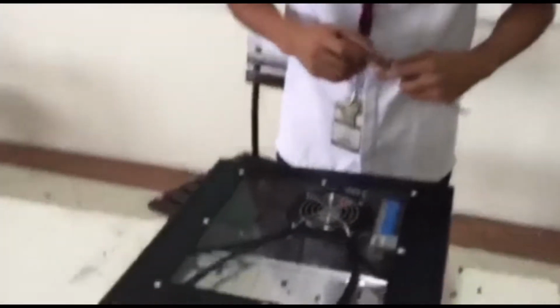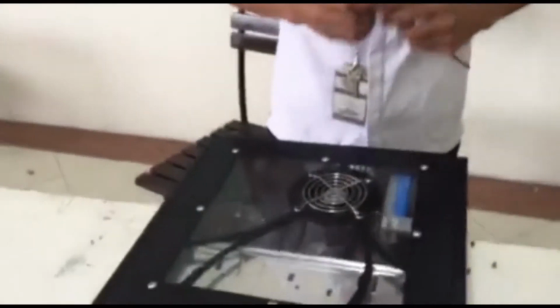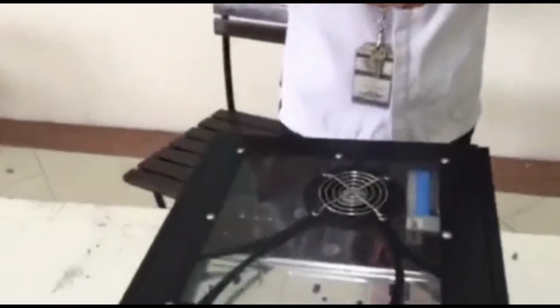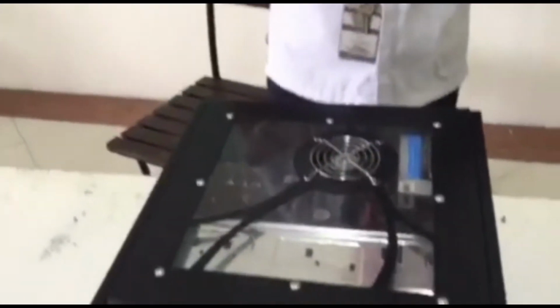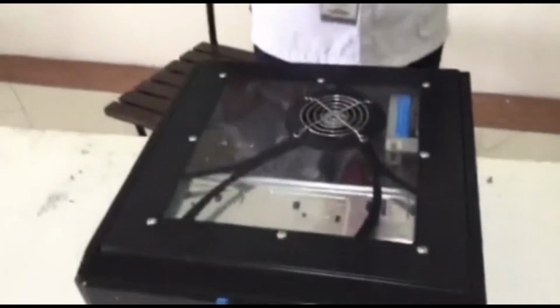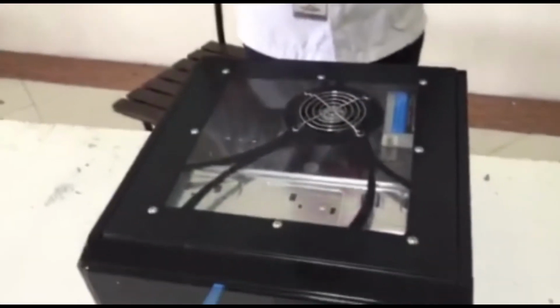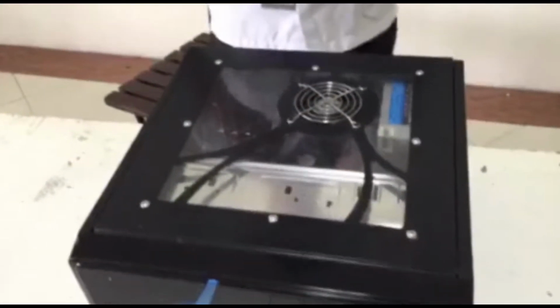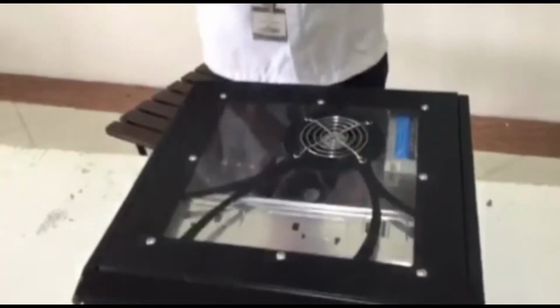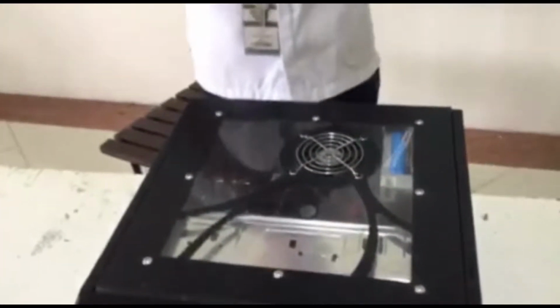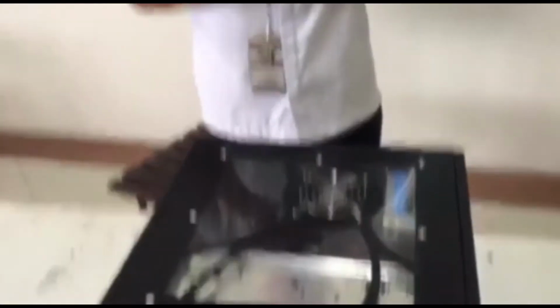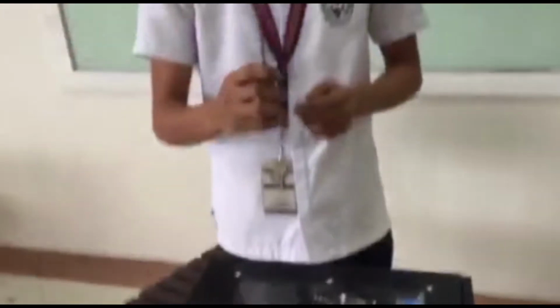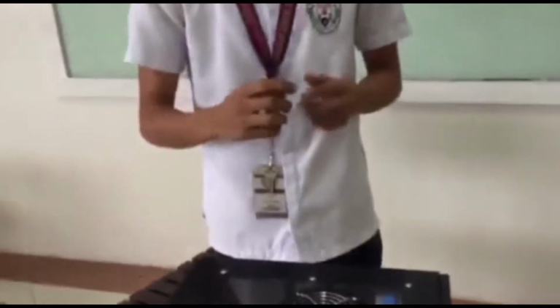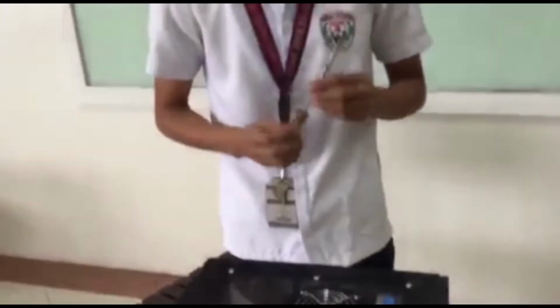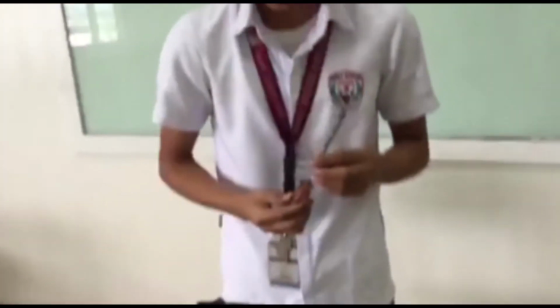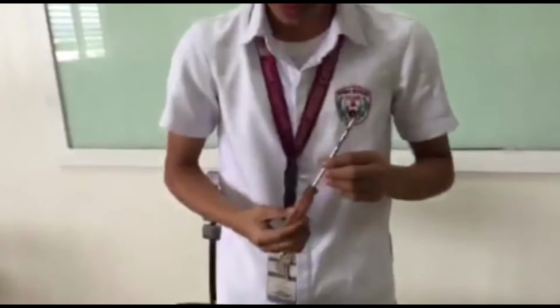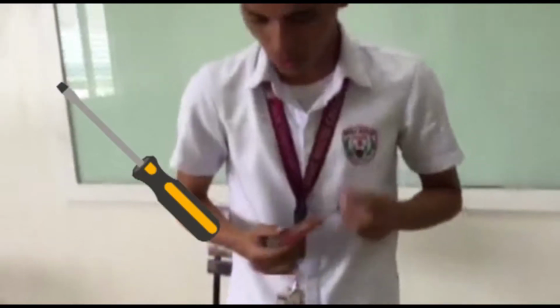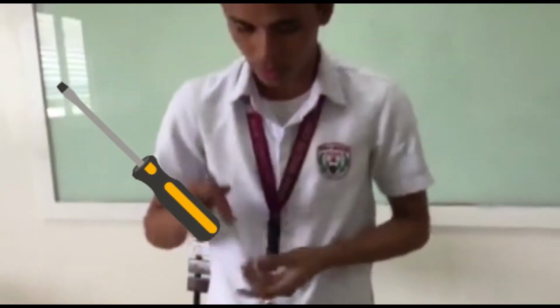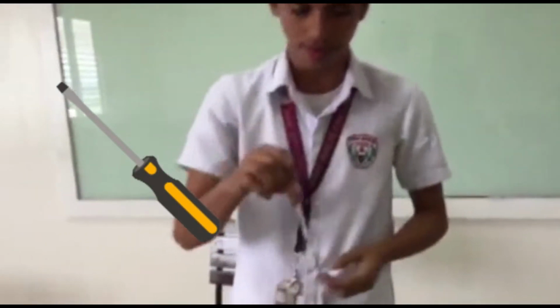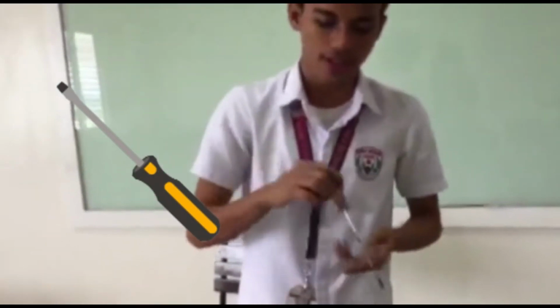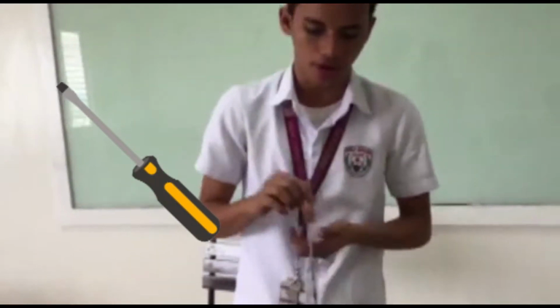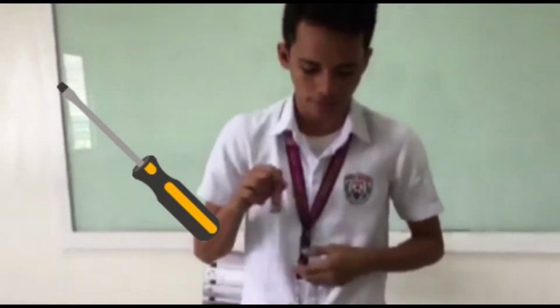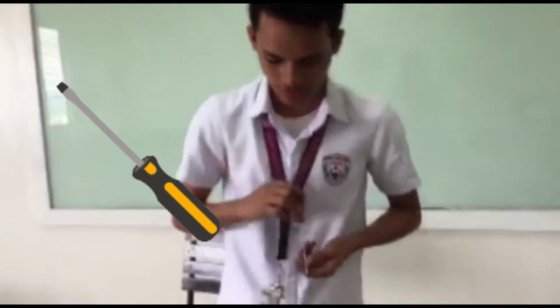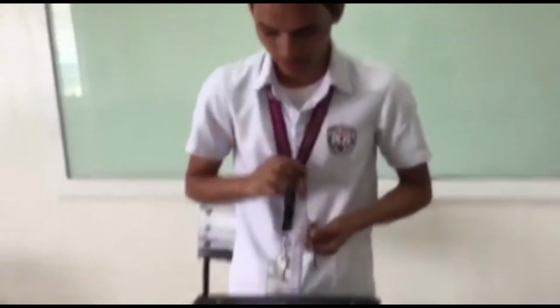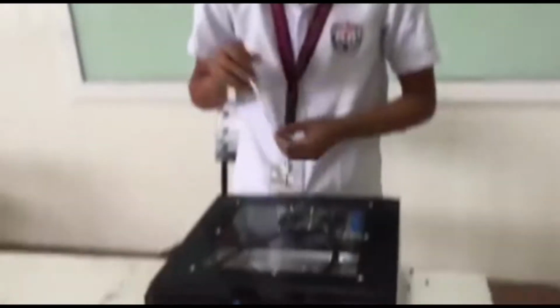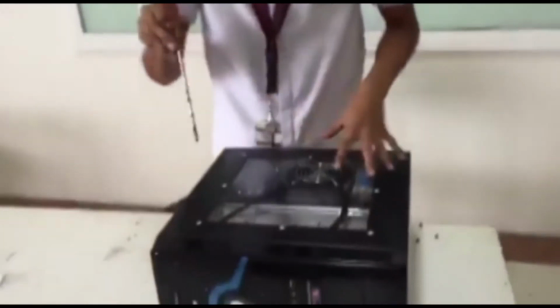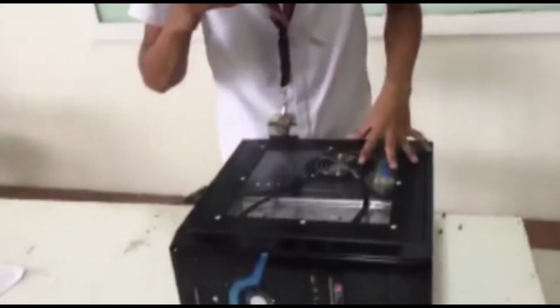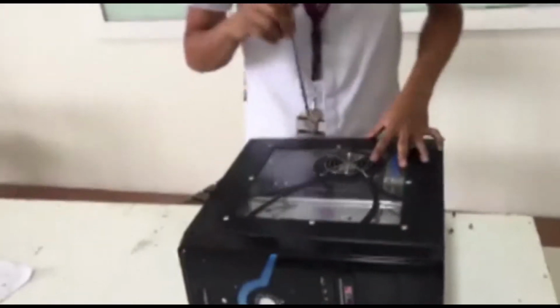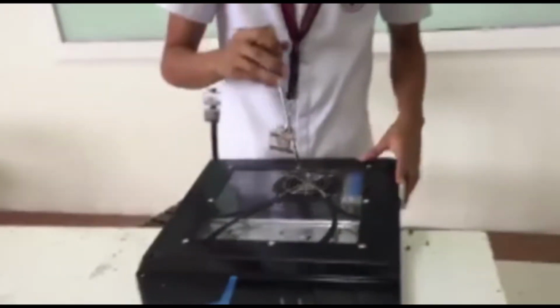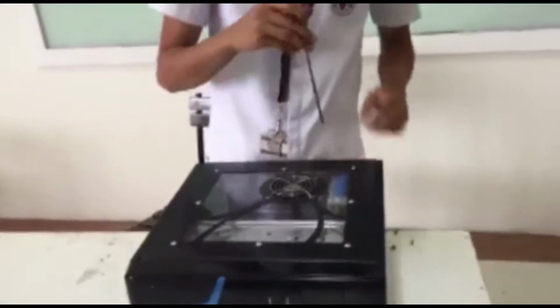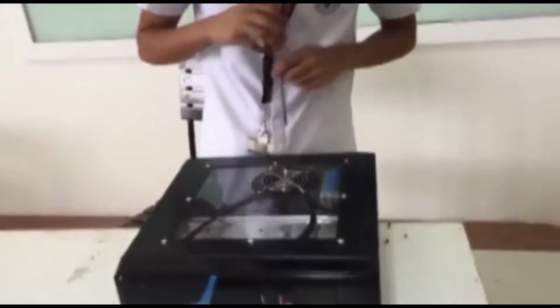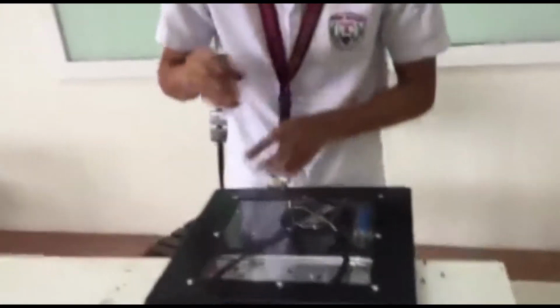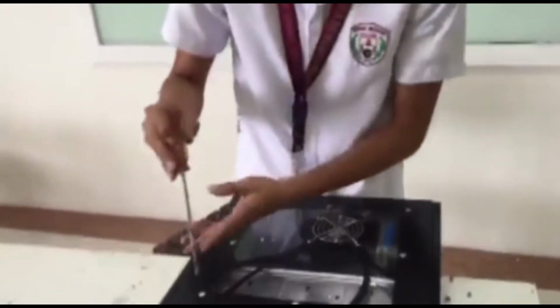First, we need to have a screw to unscrew all of this. So we are going to unscrew this.